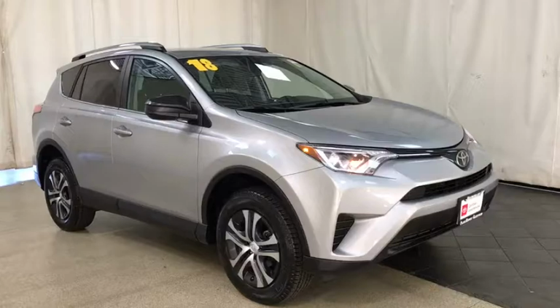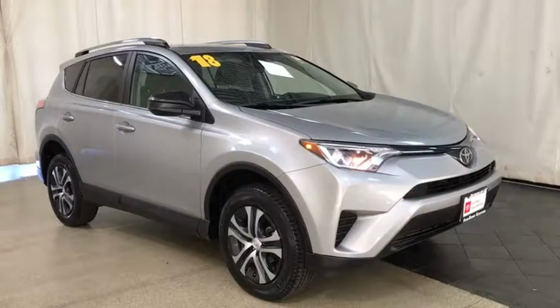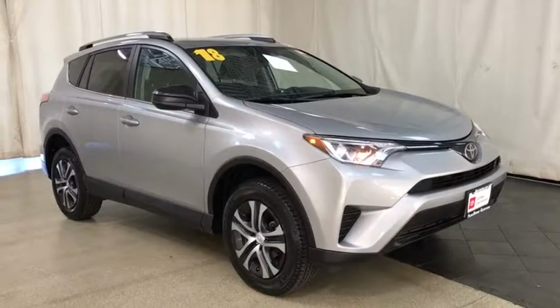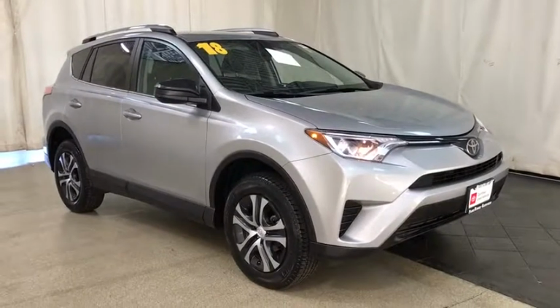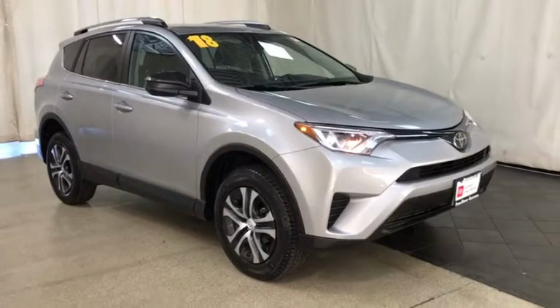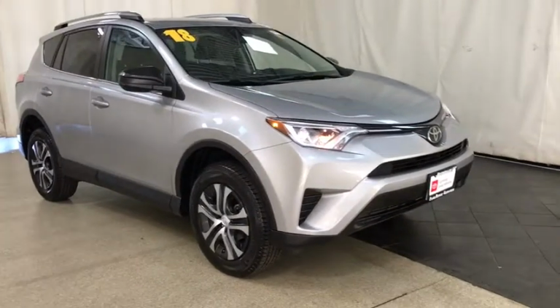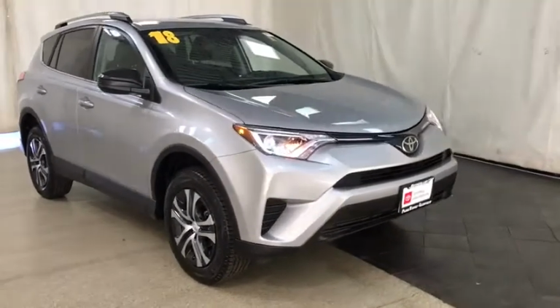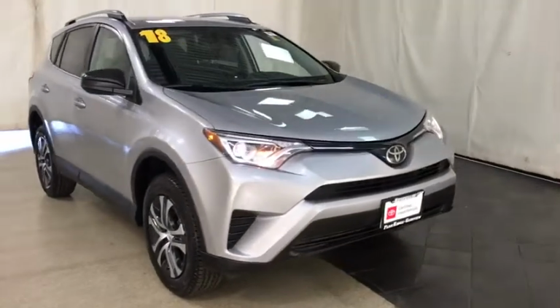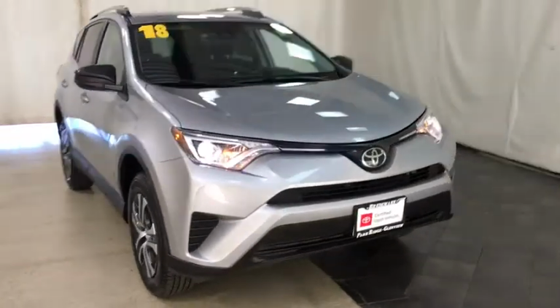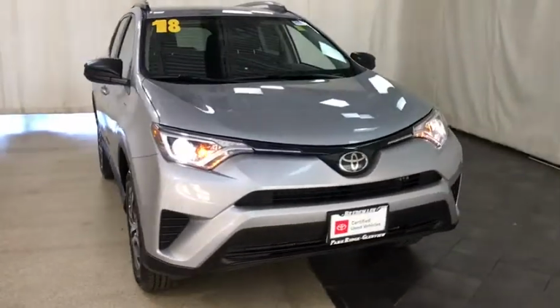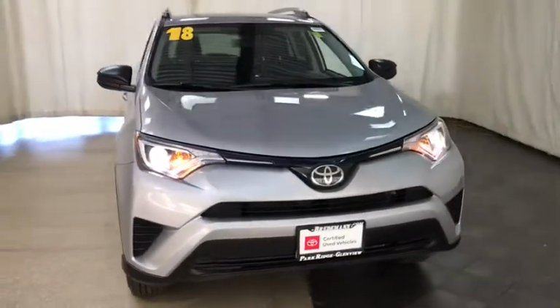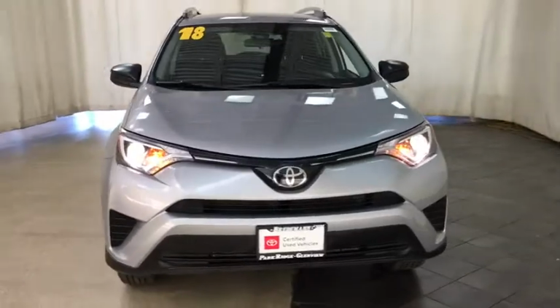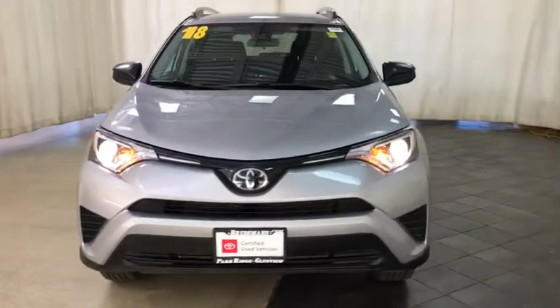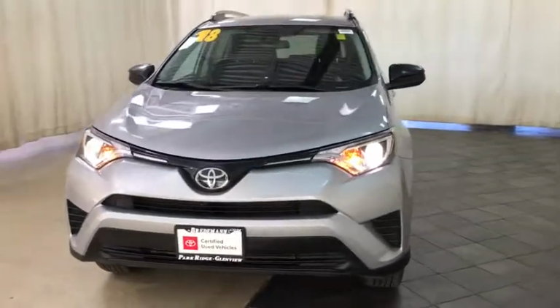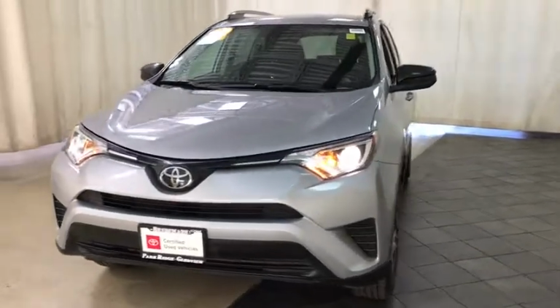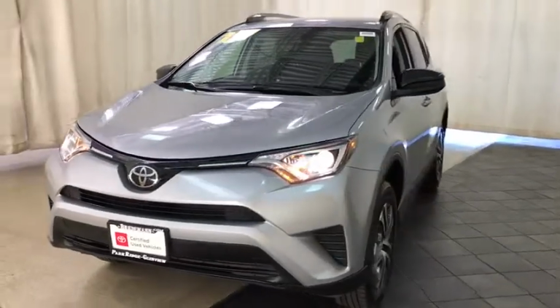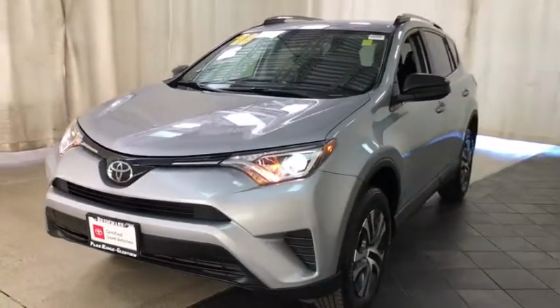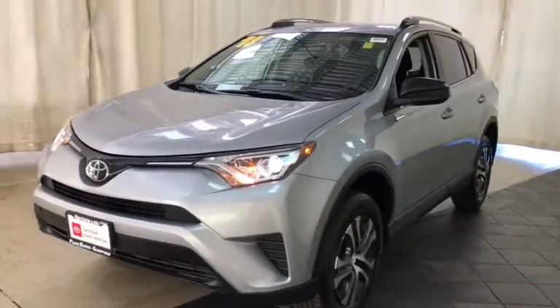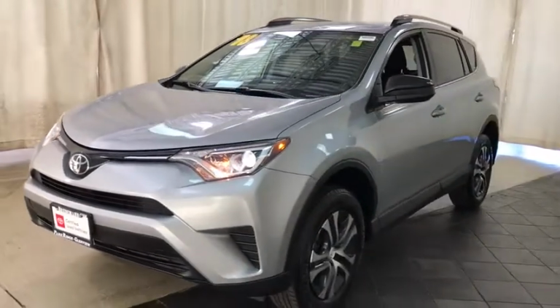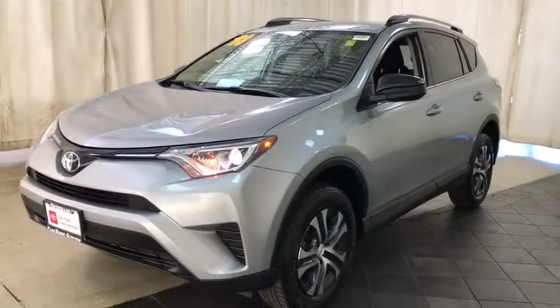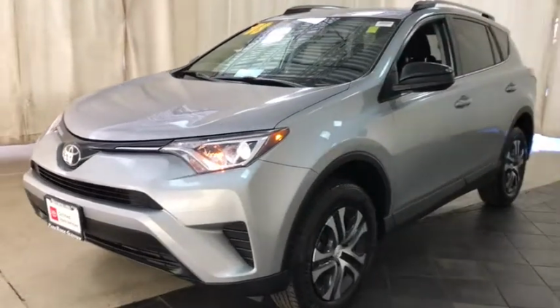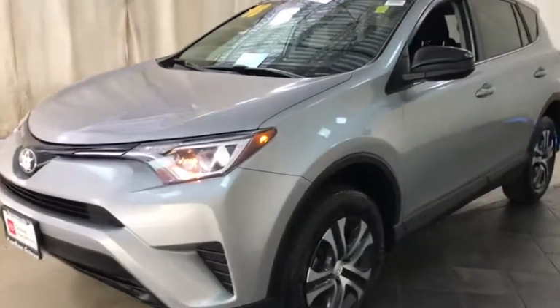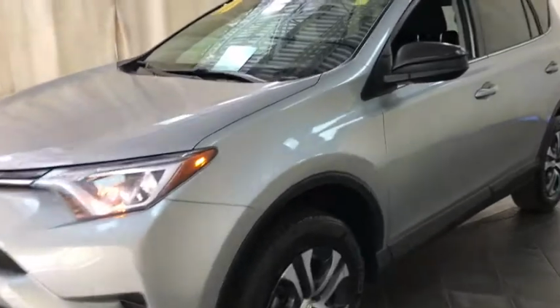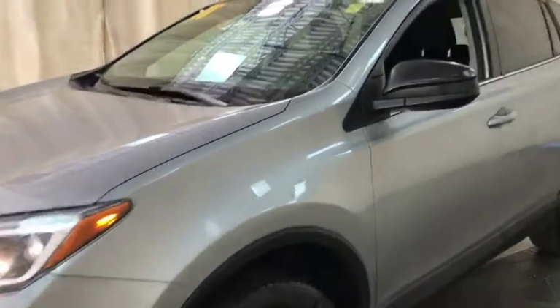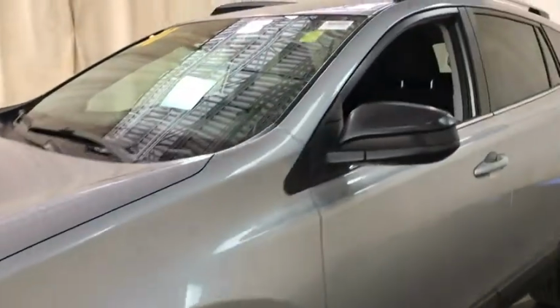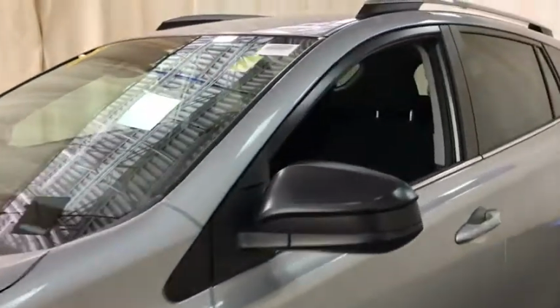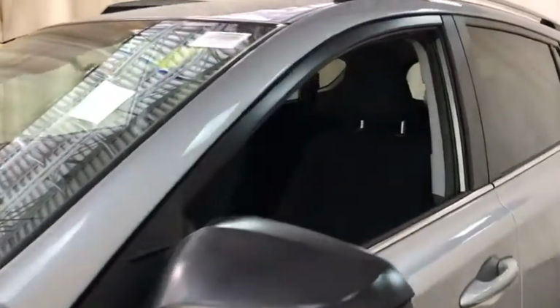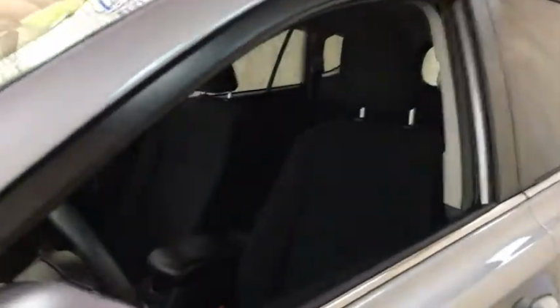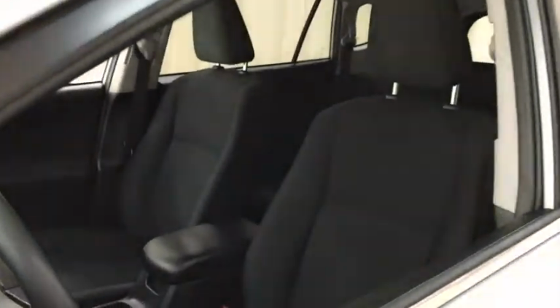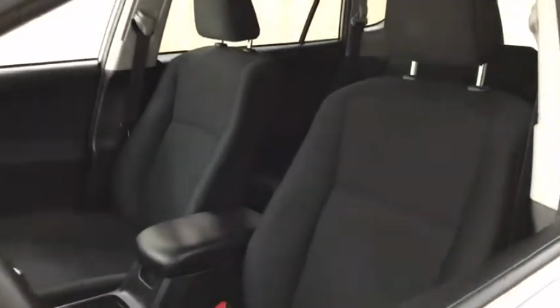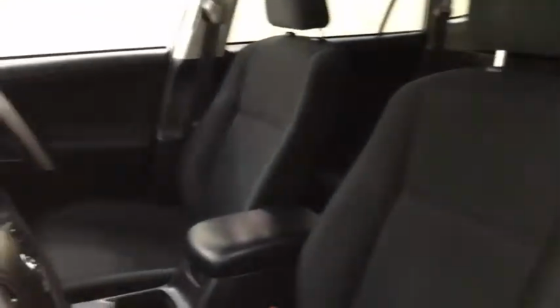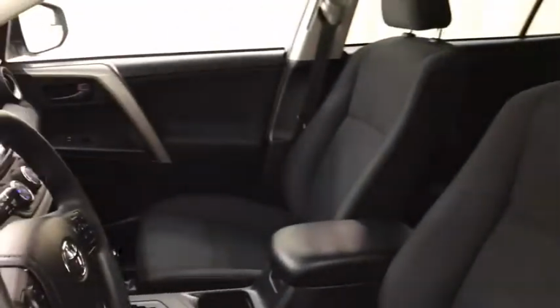Looking for the right vehicle? Check out the 2018 Toyota RAV4. The RAV4 is one of the most fuel-efficient SUVs in its class. Versatile and efficient, the RAV4 mixes the comfort and drivability of a sedan with the benefits of an SUV.